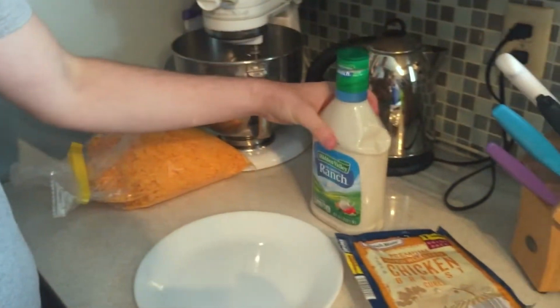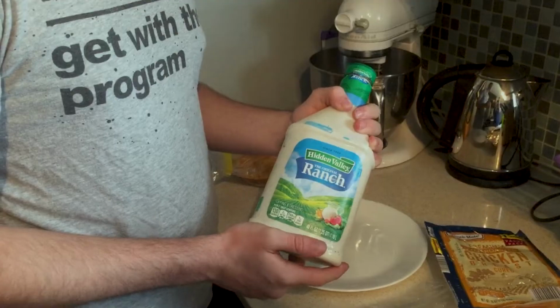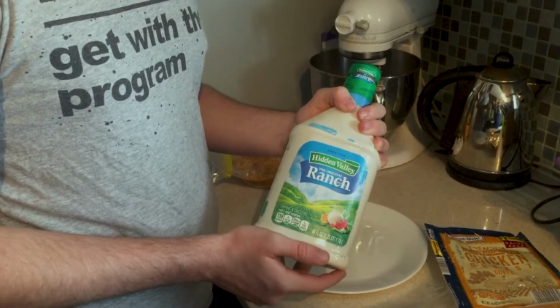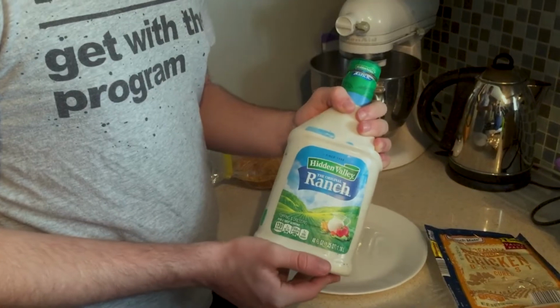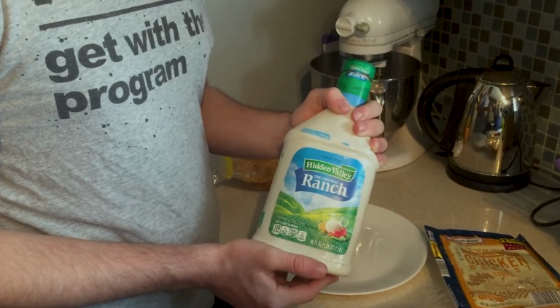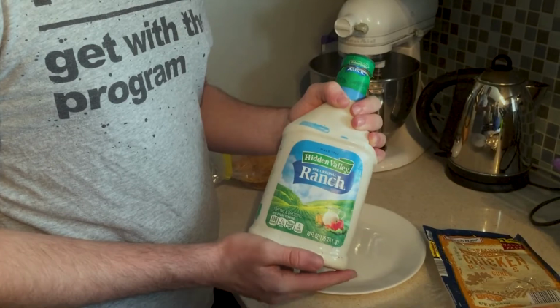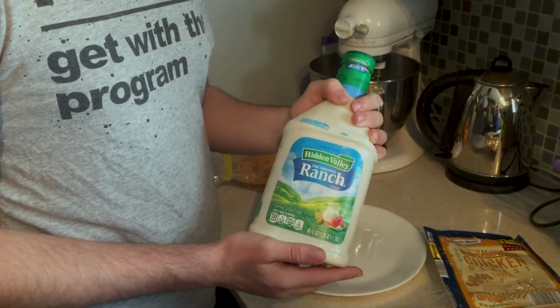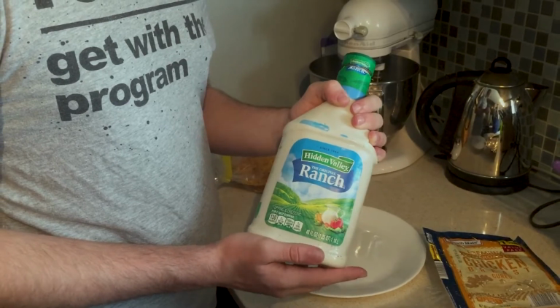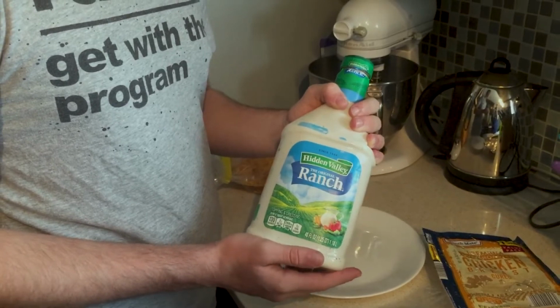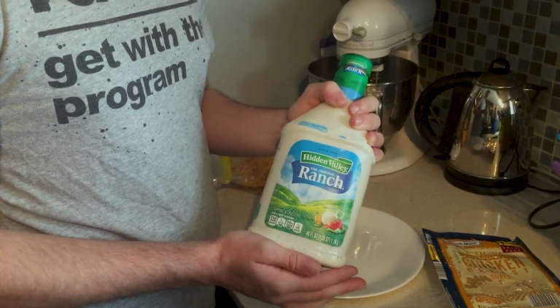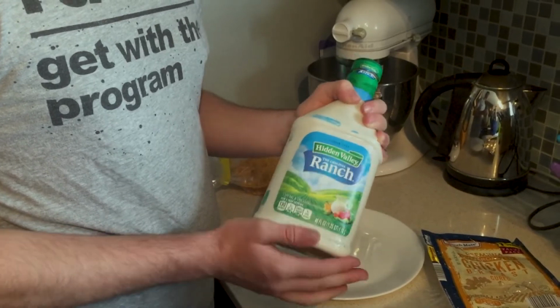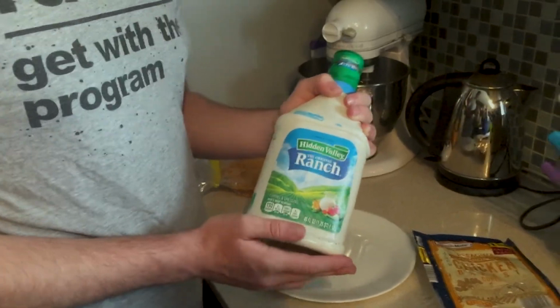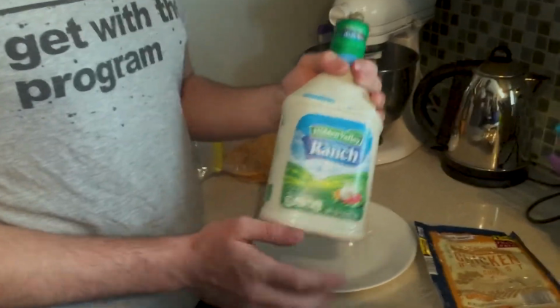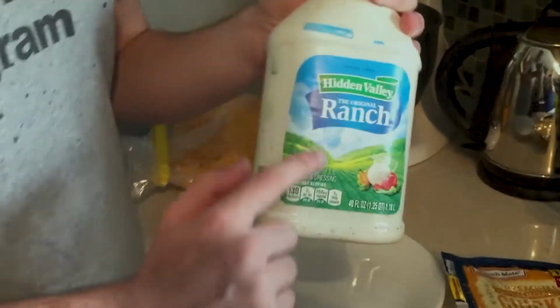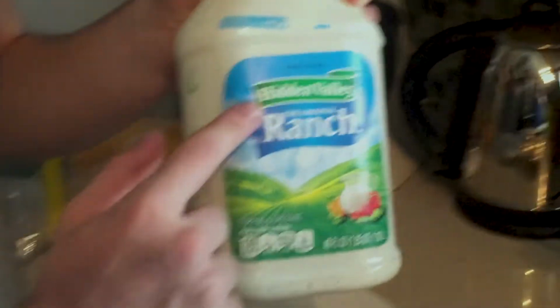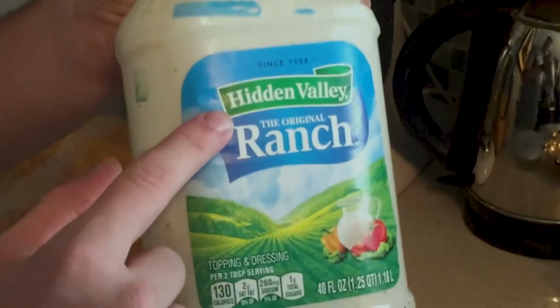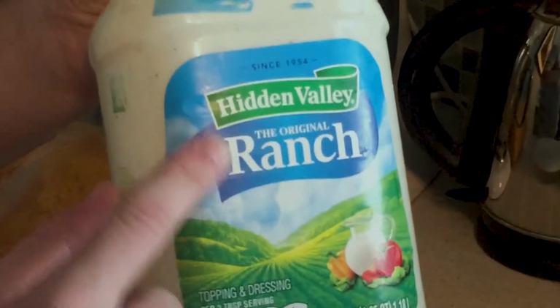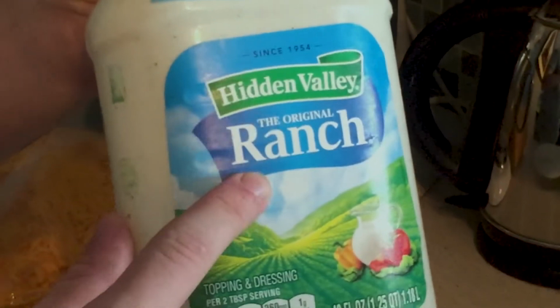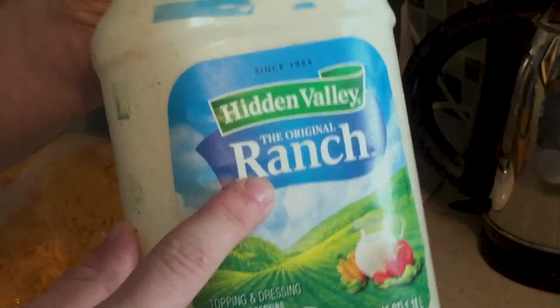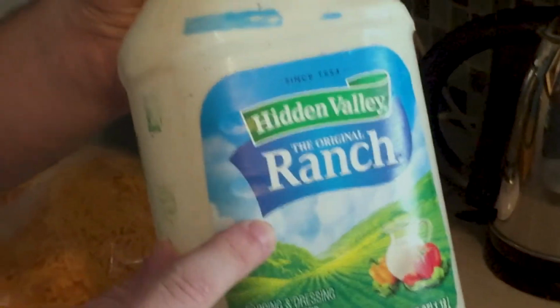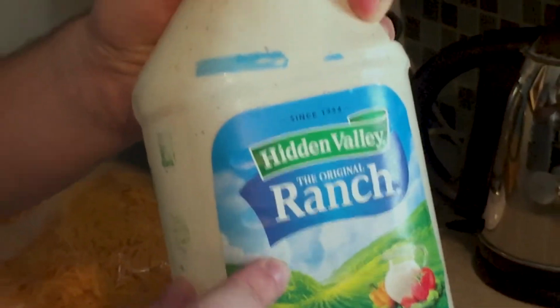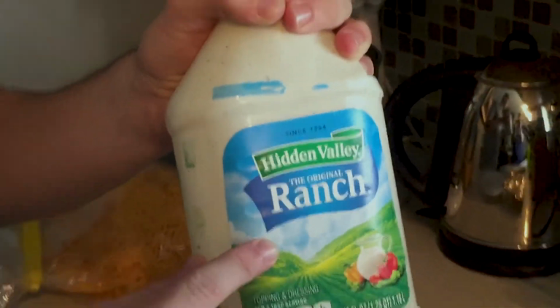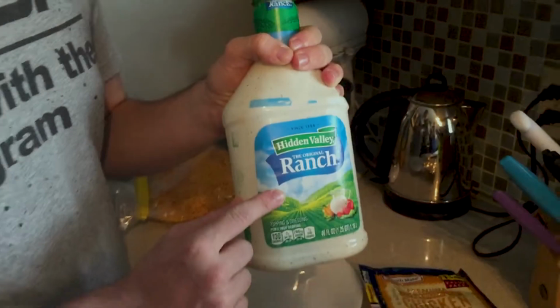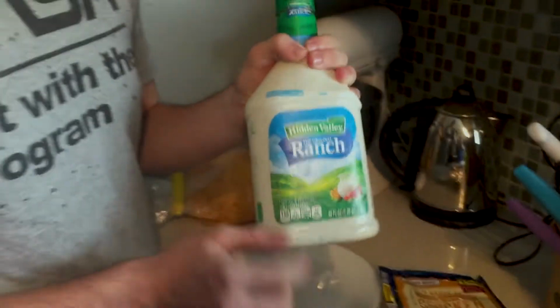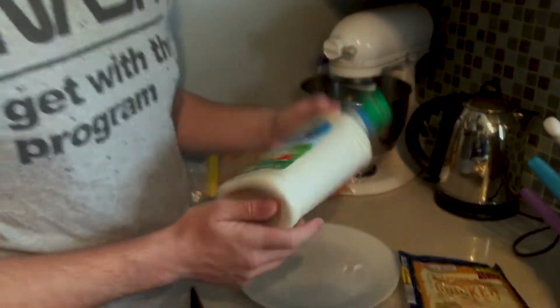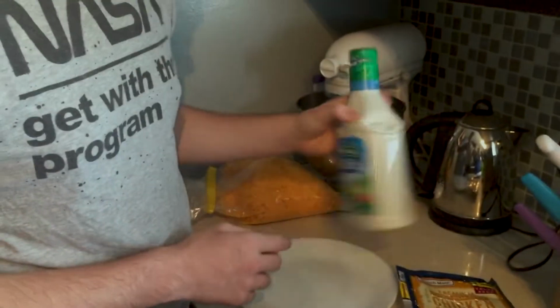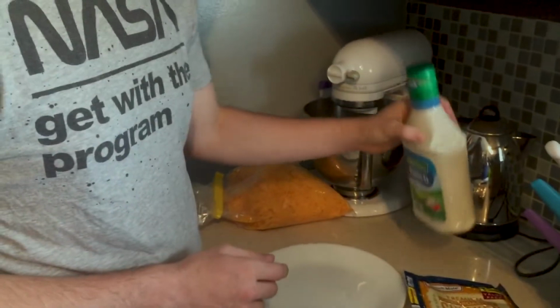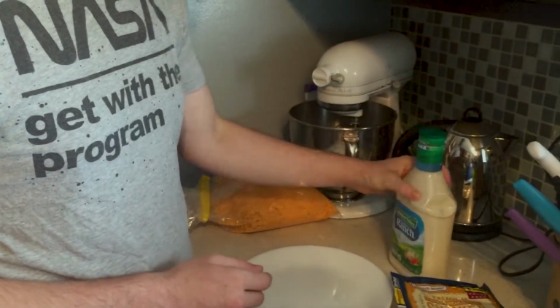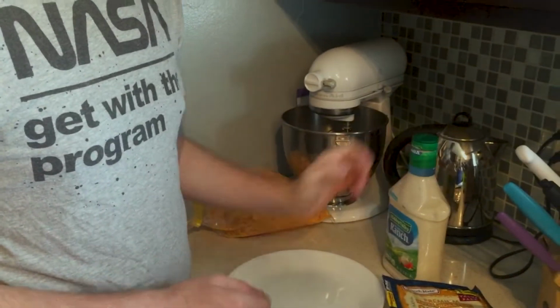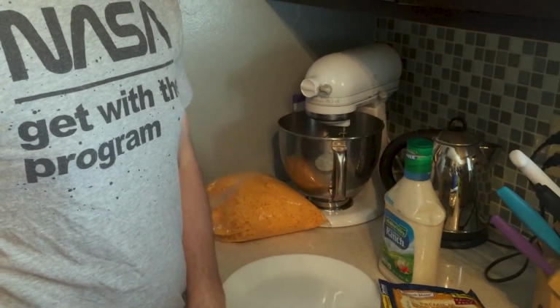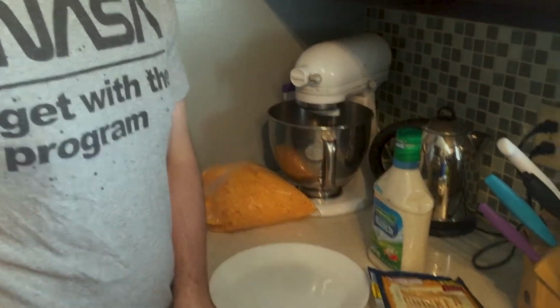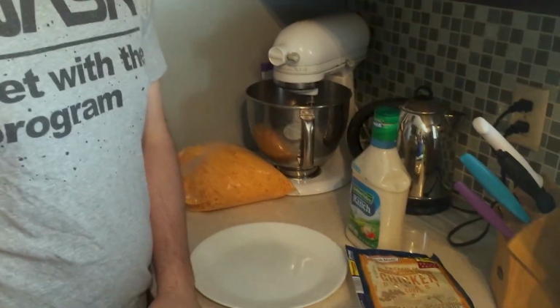In the previous clip I said ranch. I should have specified Hidden Valley the original ranch. Any other ranch is heresy.